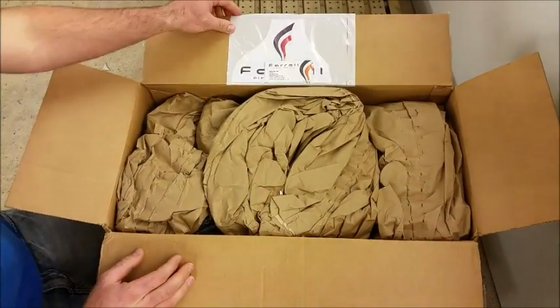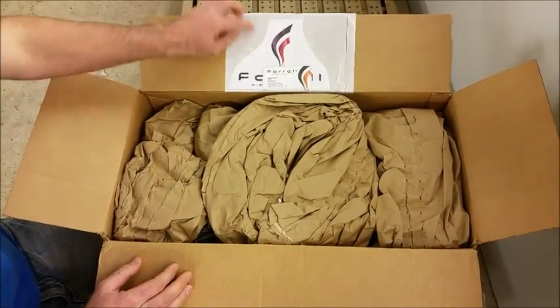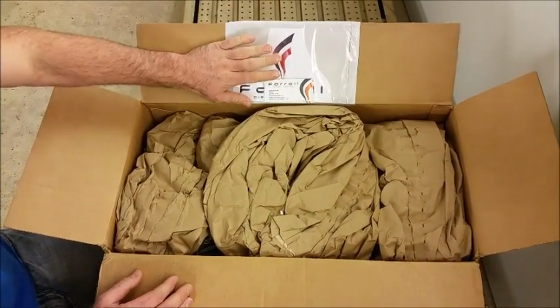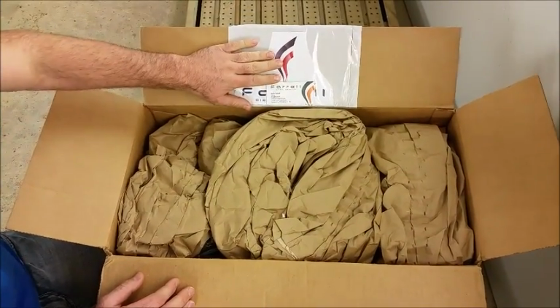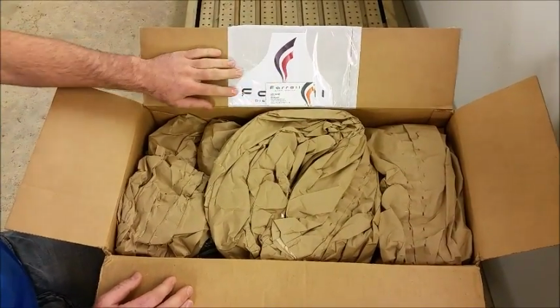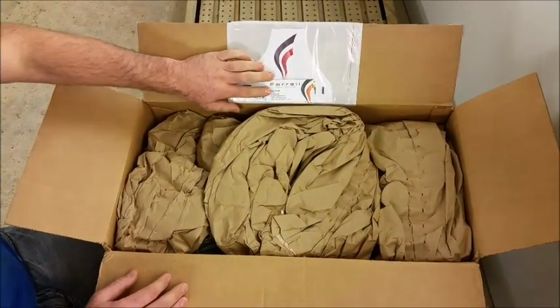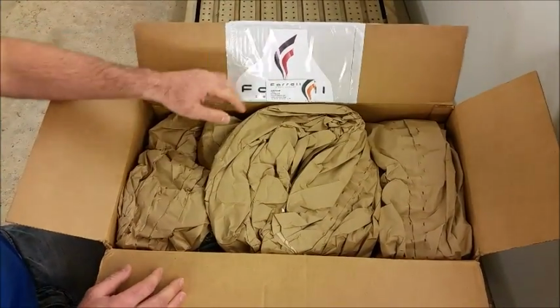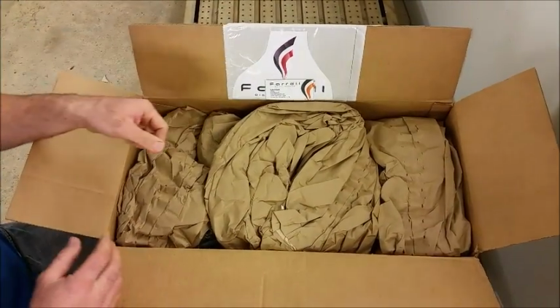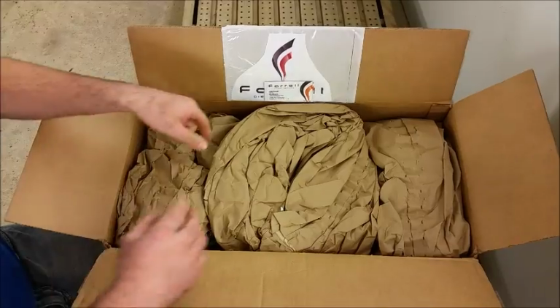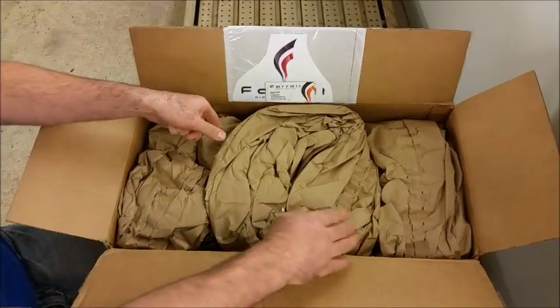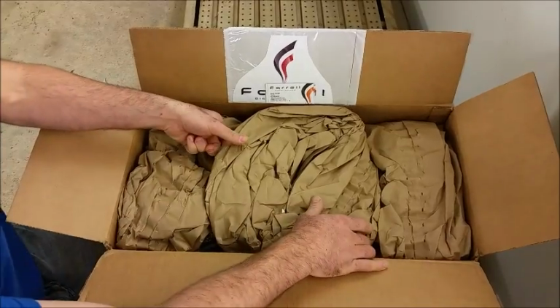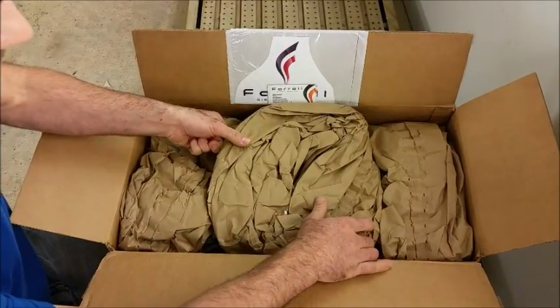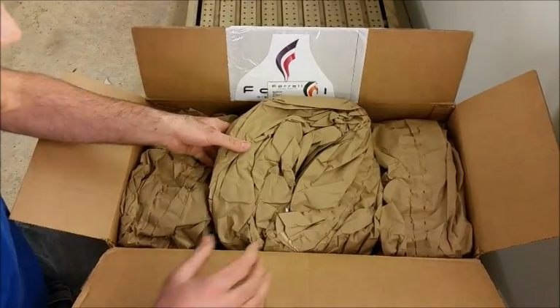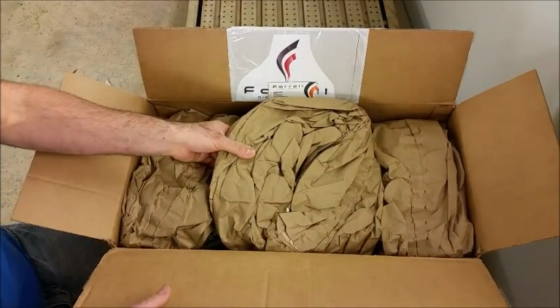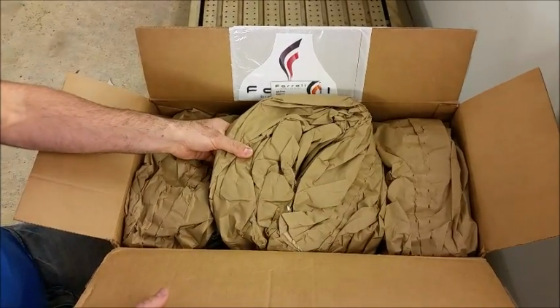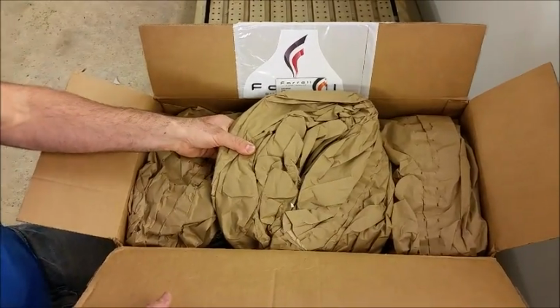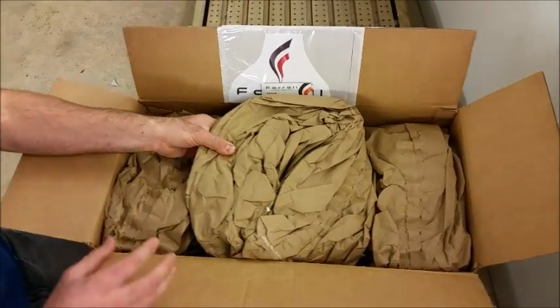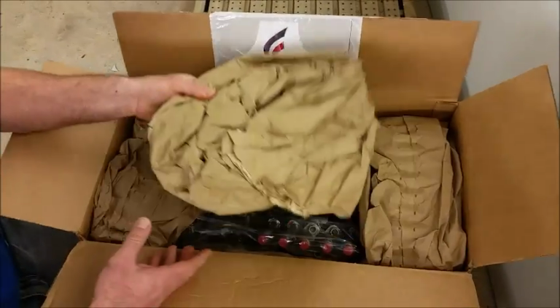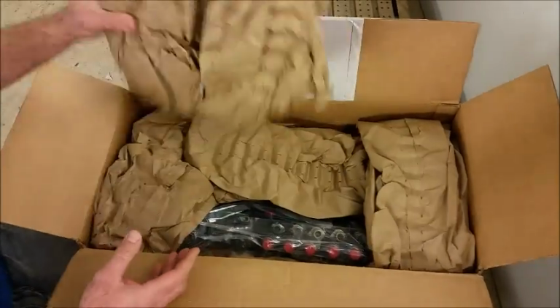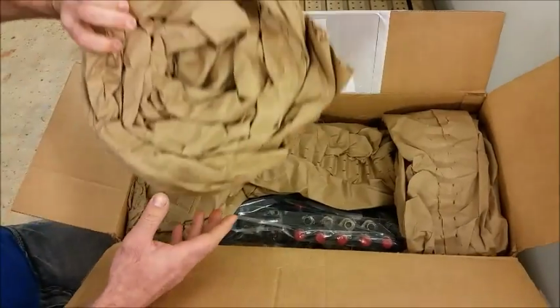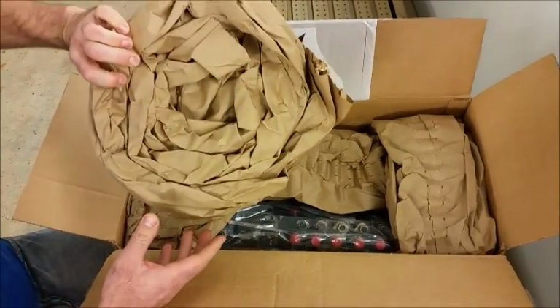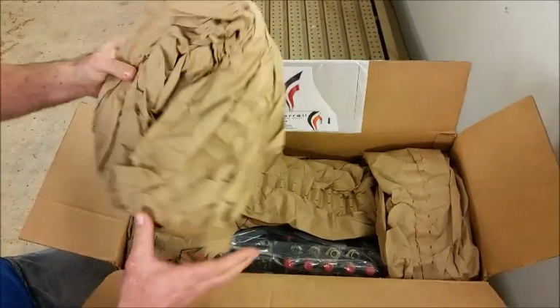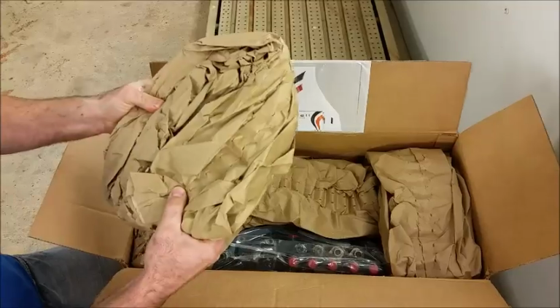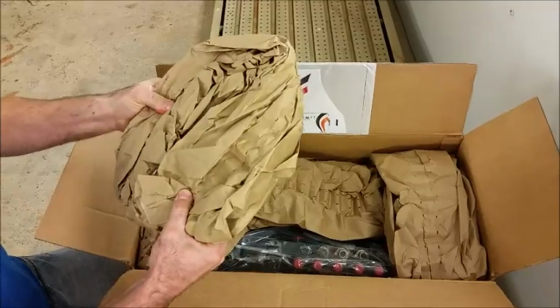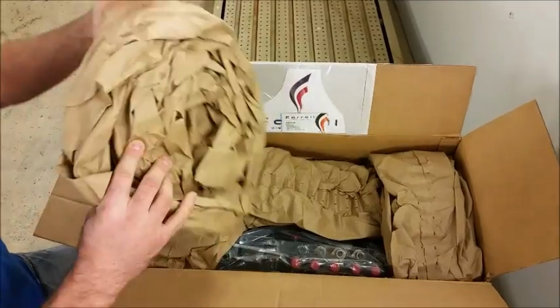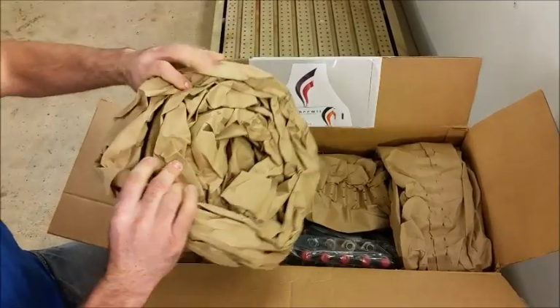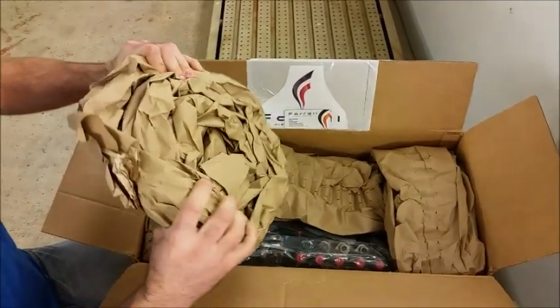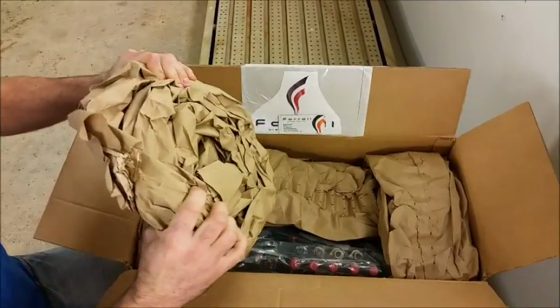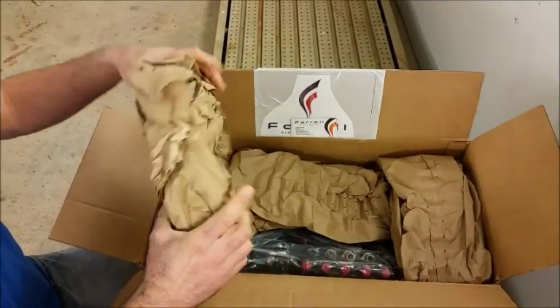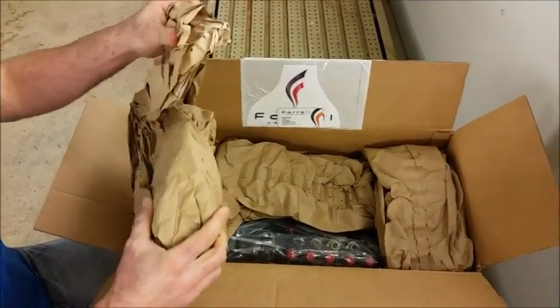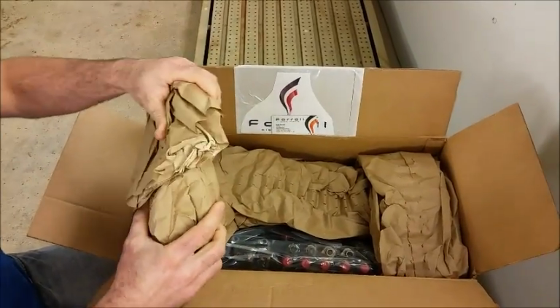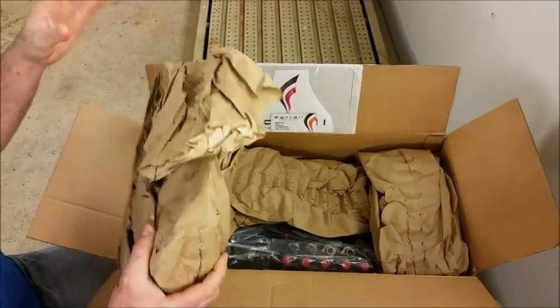He gives you some awesome stickers that you can throw on there as well as some business cards that you can keep handy in case you need to call them. And then he uses this wadded up, kind of thick packing paper.